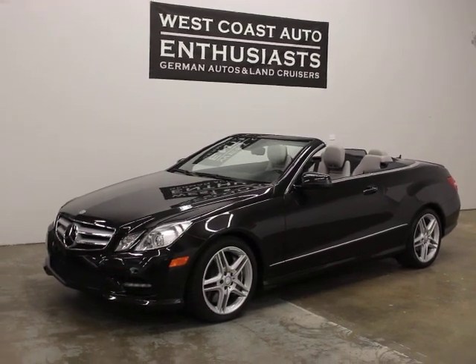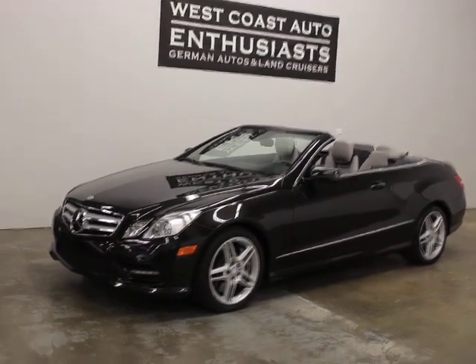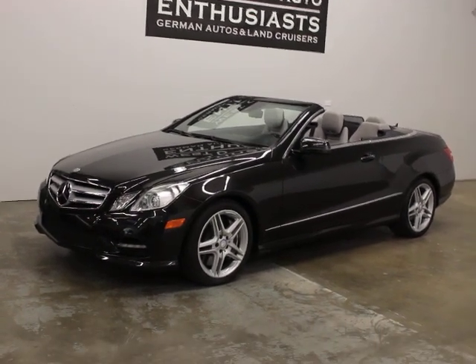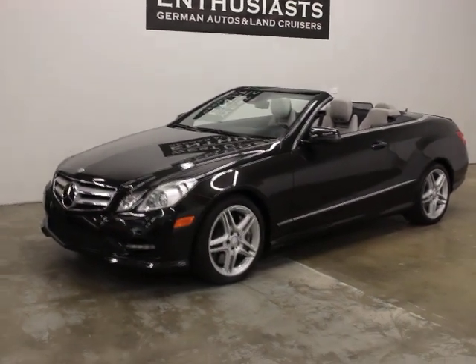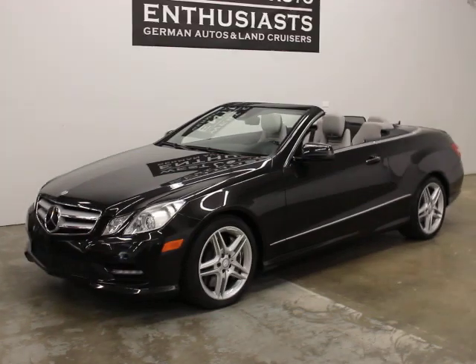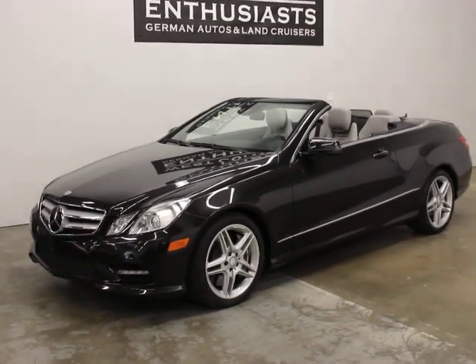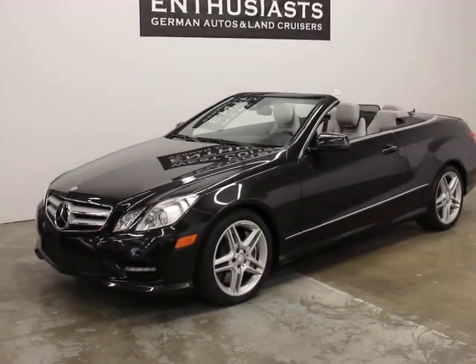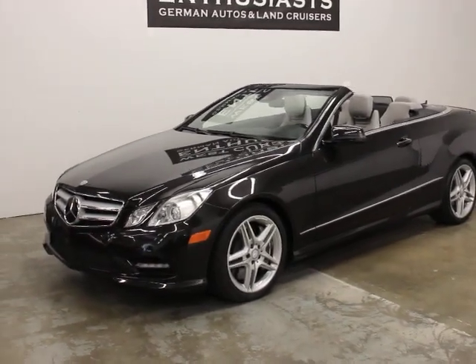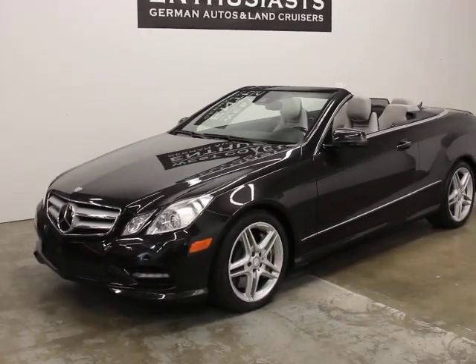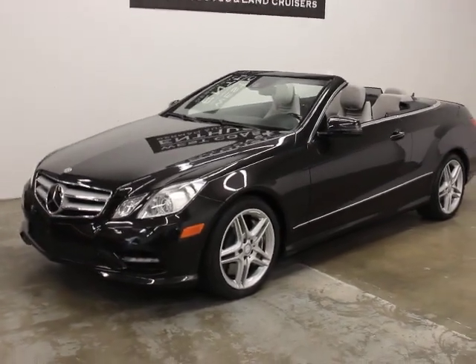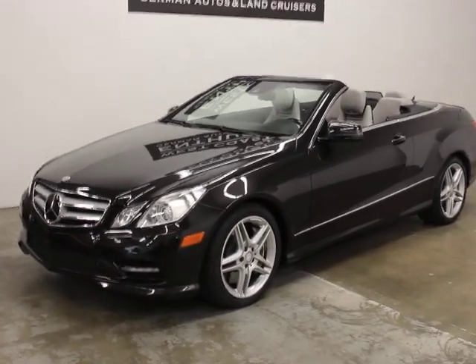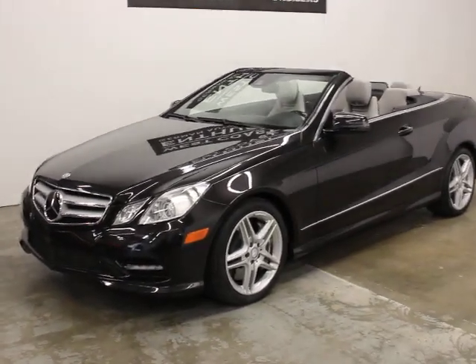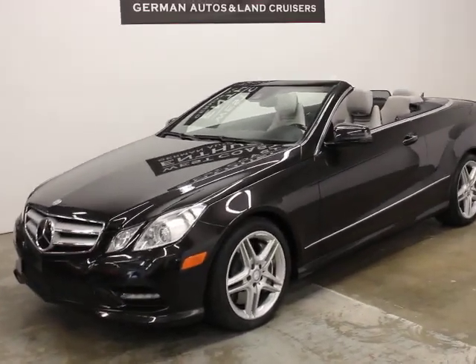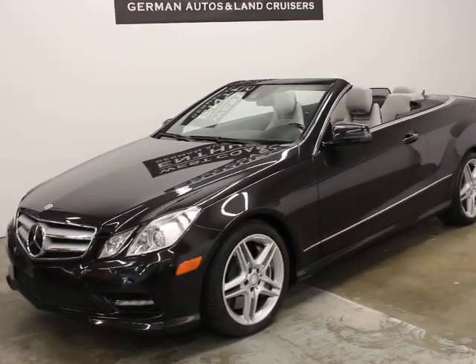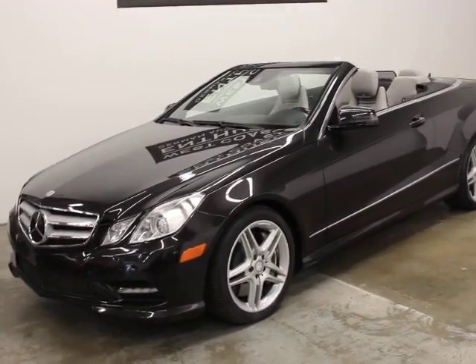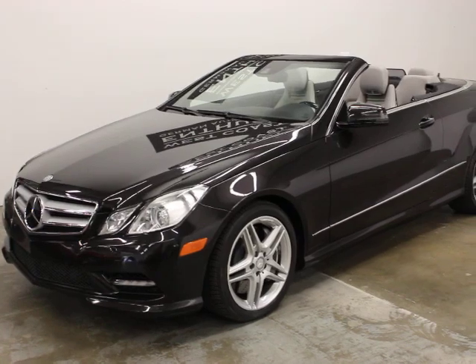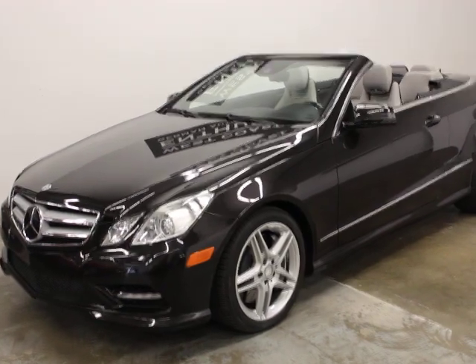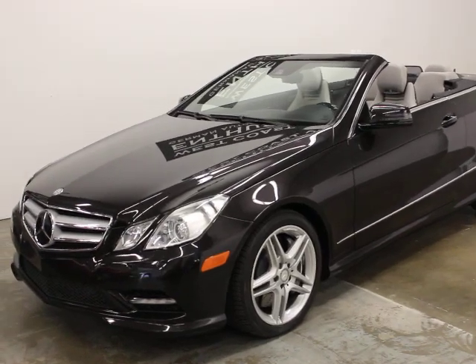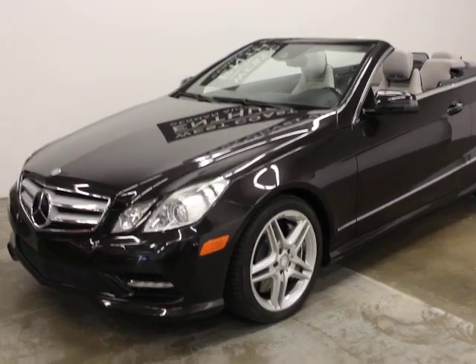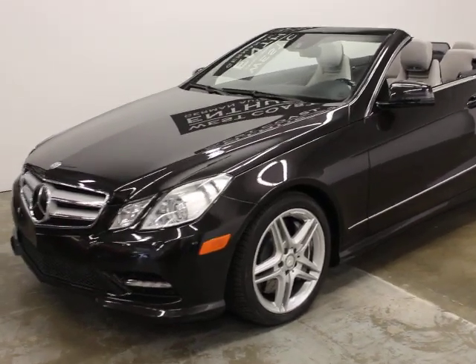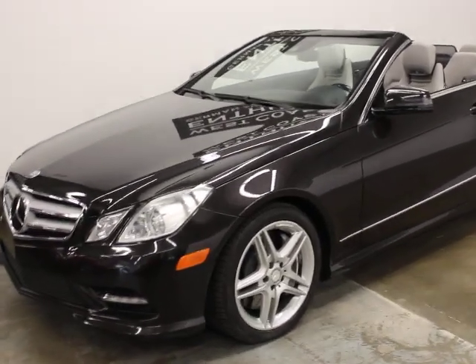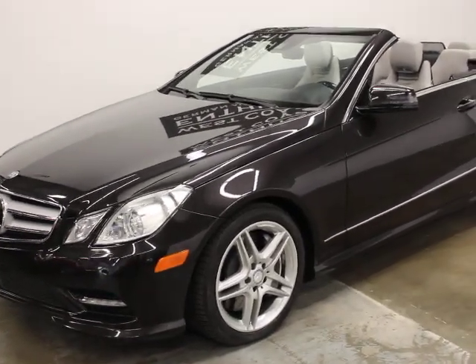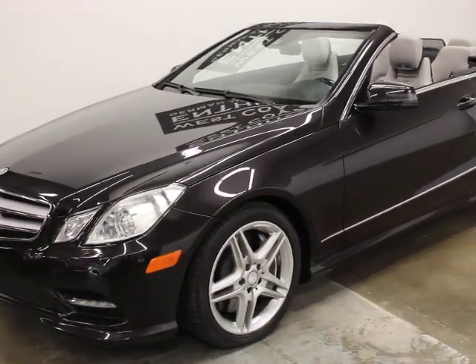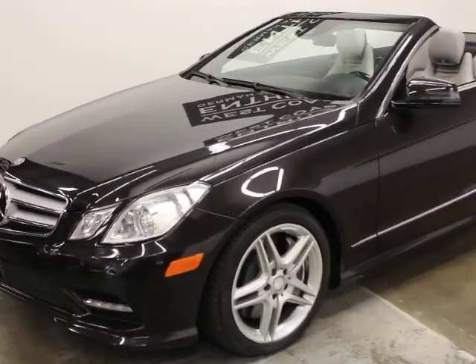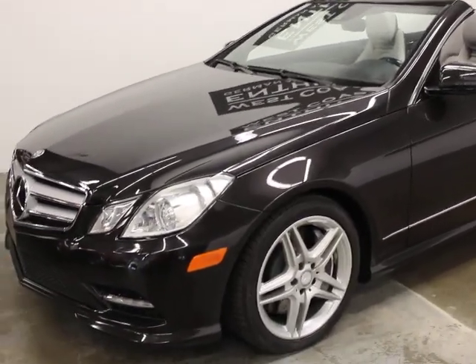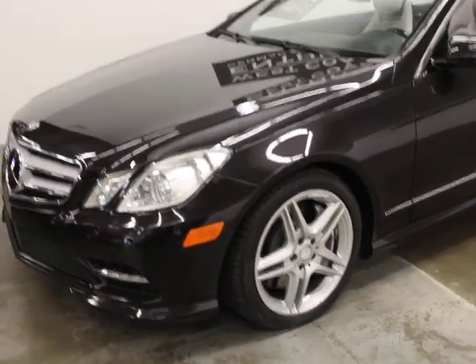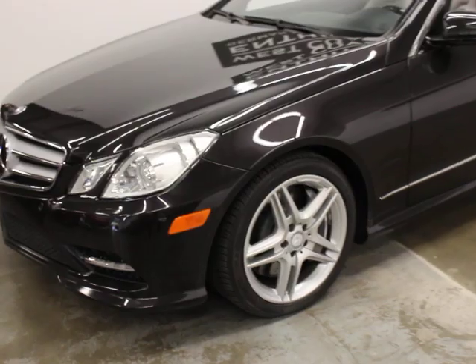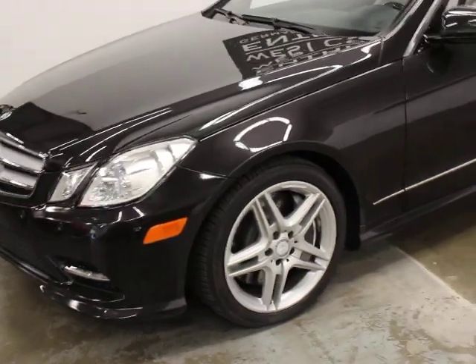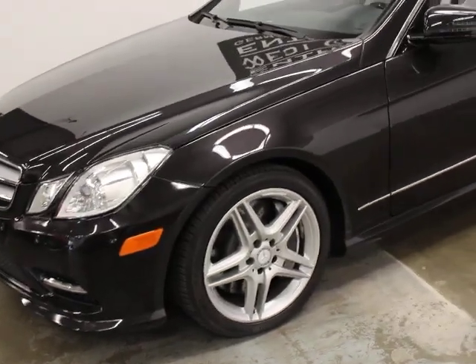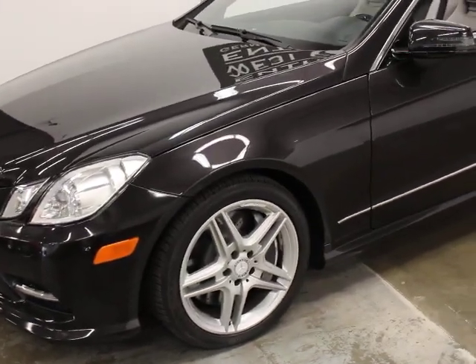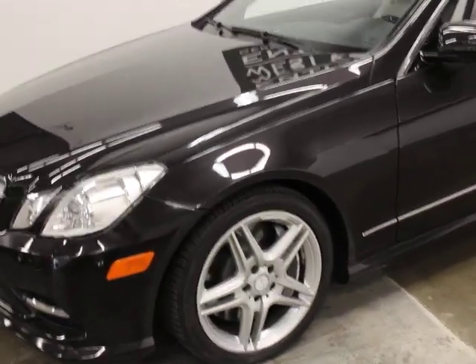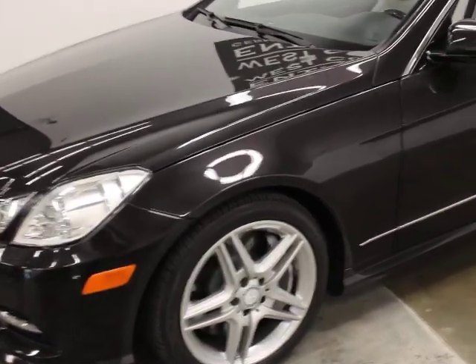We bought this because of the mileage — it's at 48,000 miles — and the equipment. It's the best Cabriolet as far as equipment goes that we've had in our shop. The tires are good, the rims are good, and it's got a ton of equipment on it.